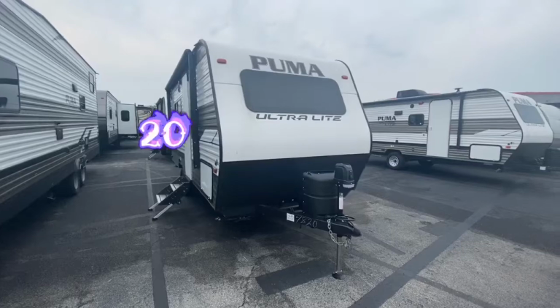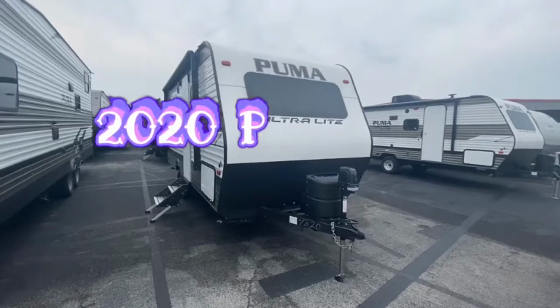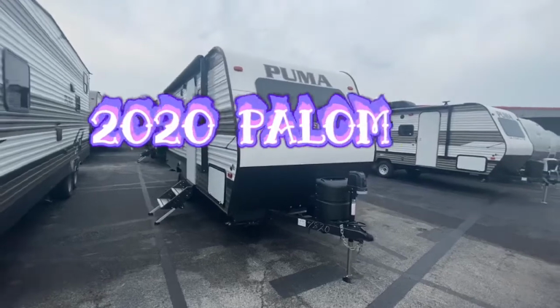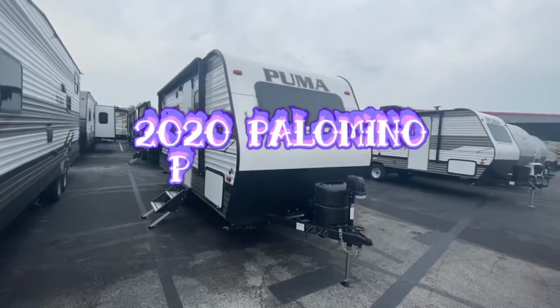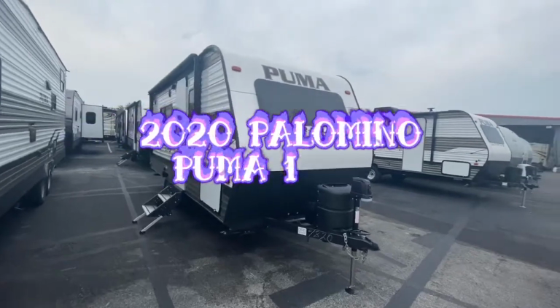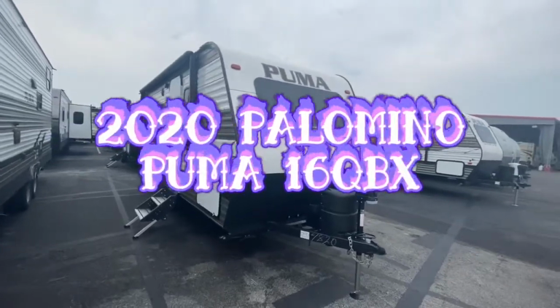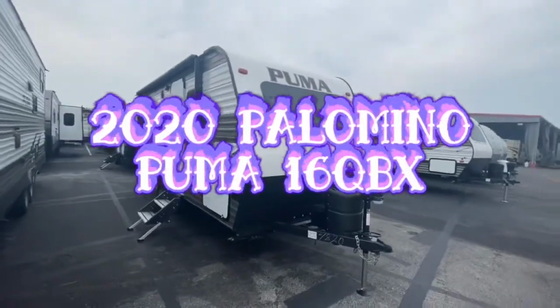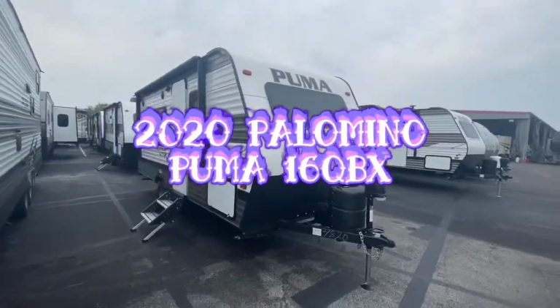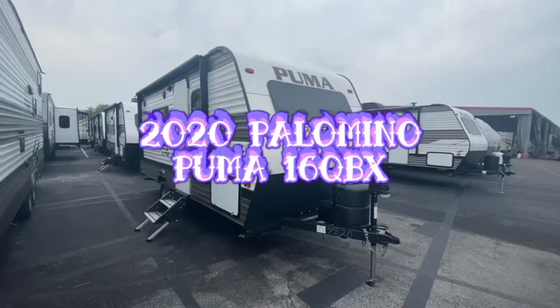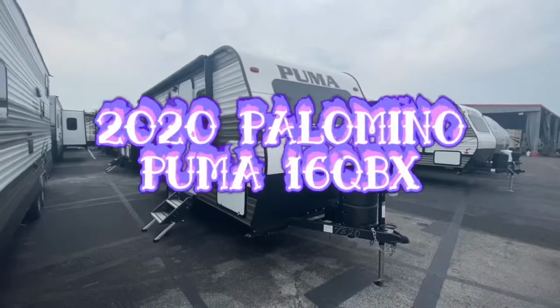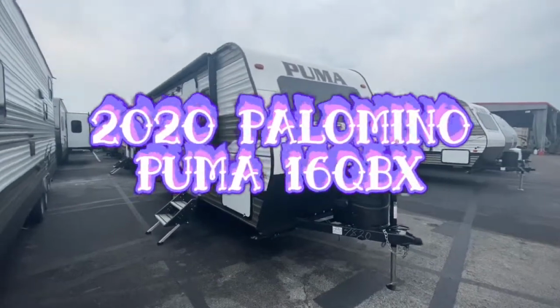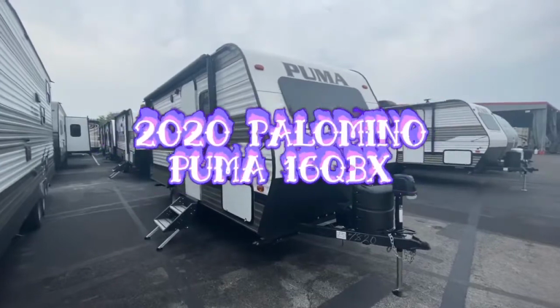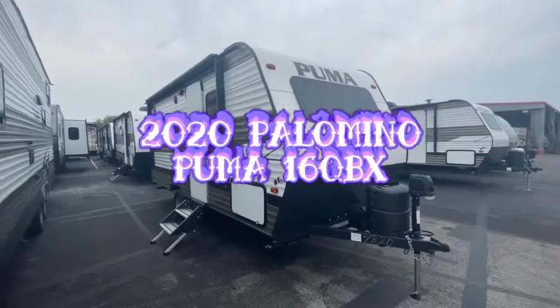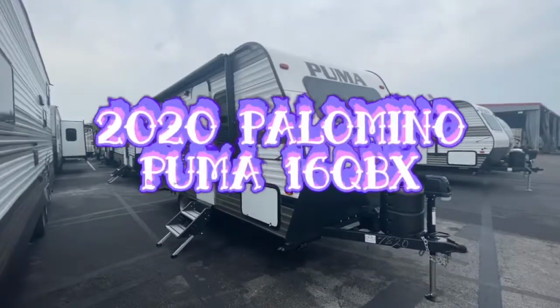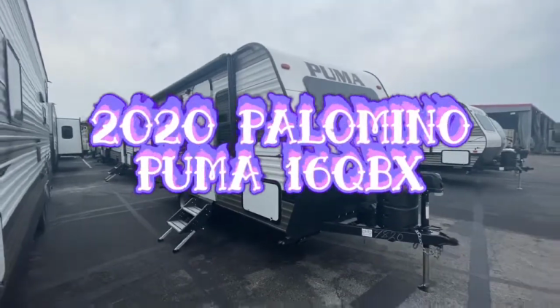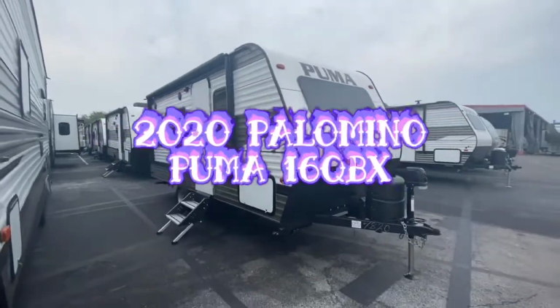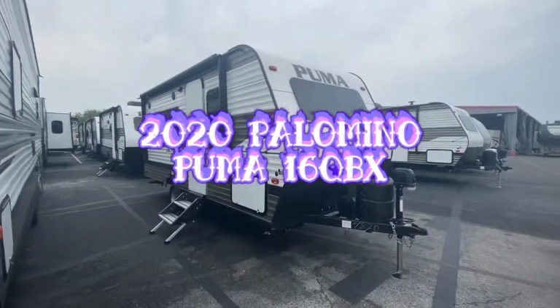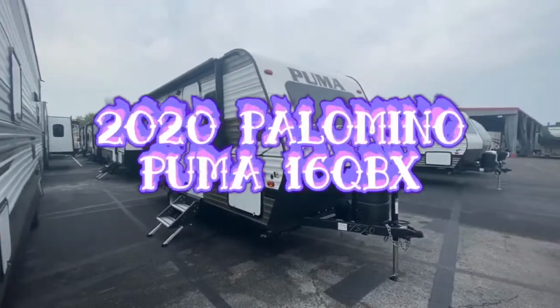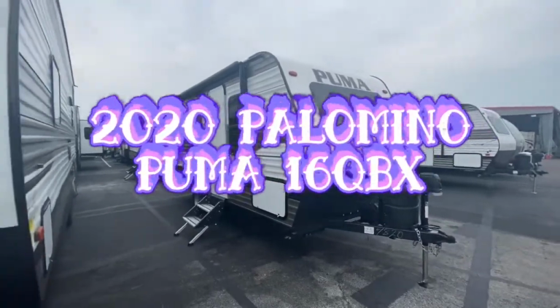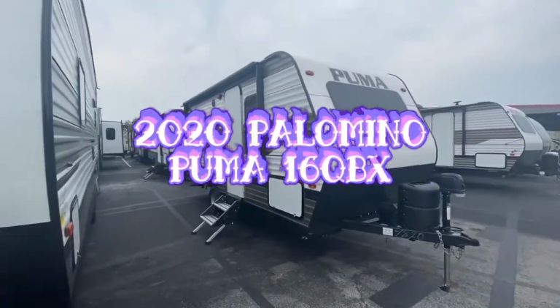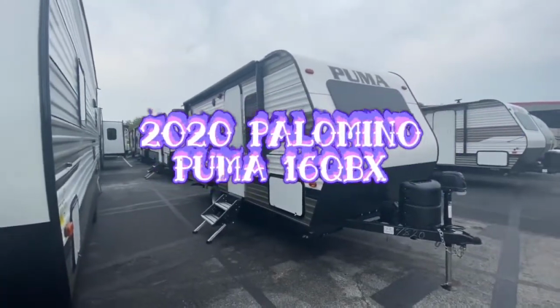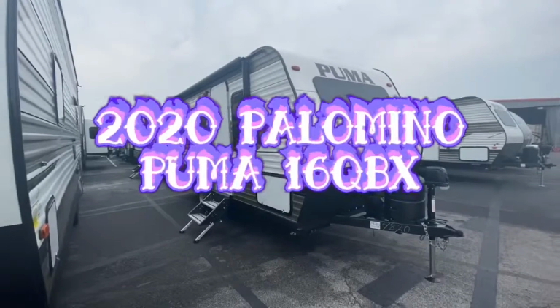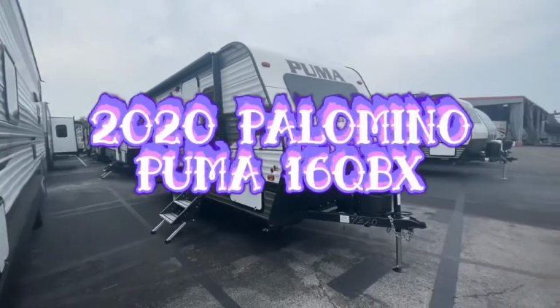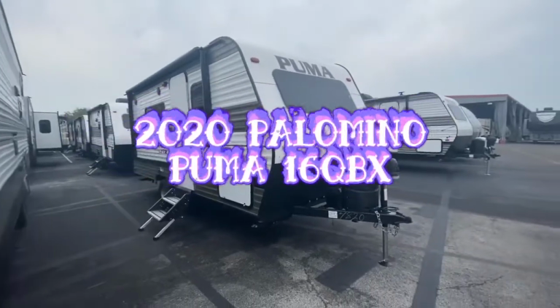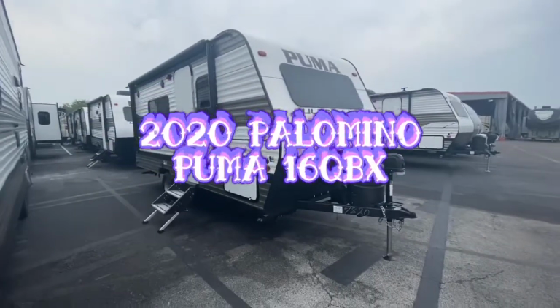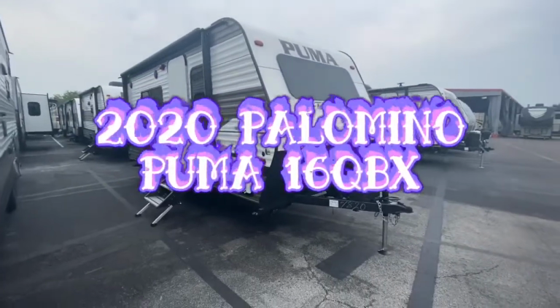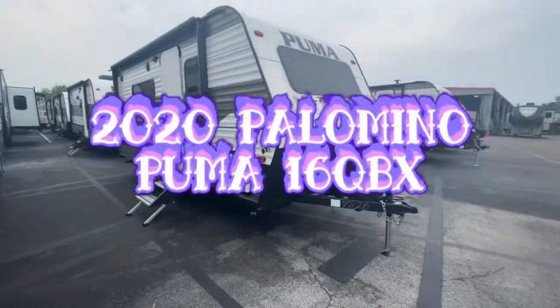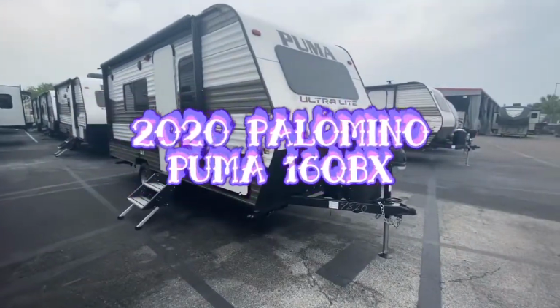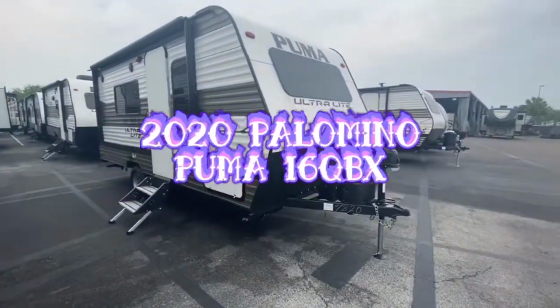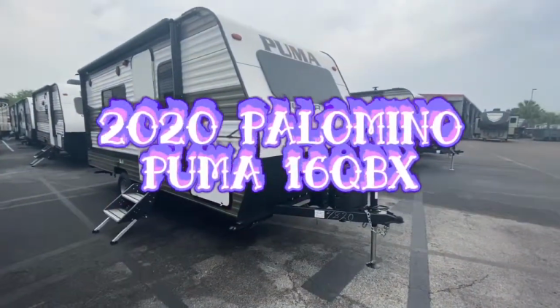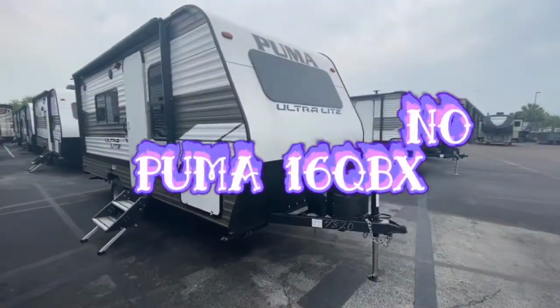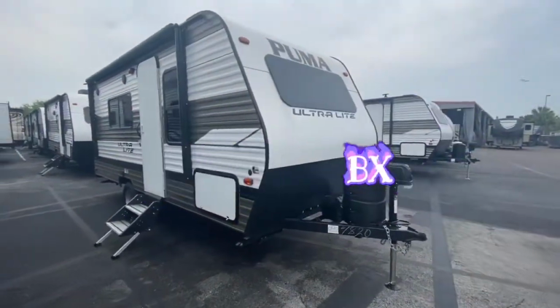Hello, this is Jake here at Travel Camp RV in Jacksonville, Florida. This is a short video of the 2020 Puma XLE Ultralight 16 QBX. And let me tell you, it's one of my favorite floor plans. I love it.